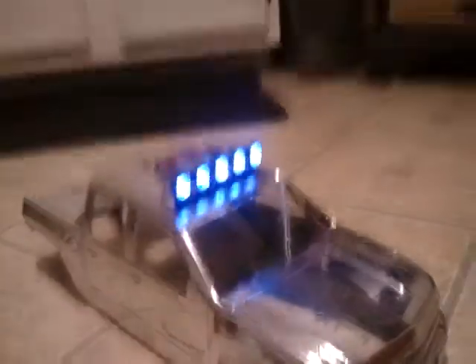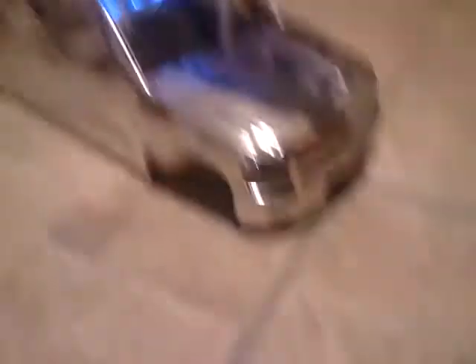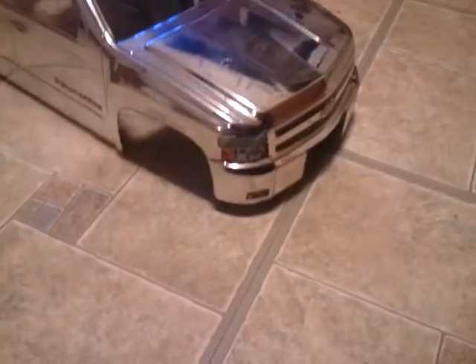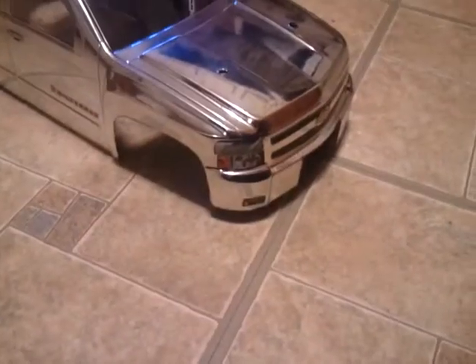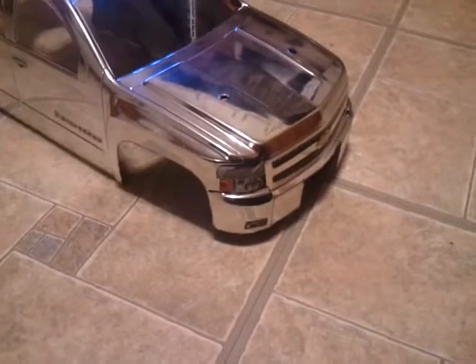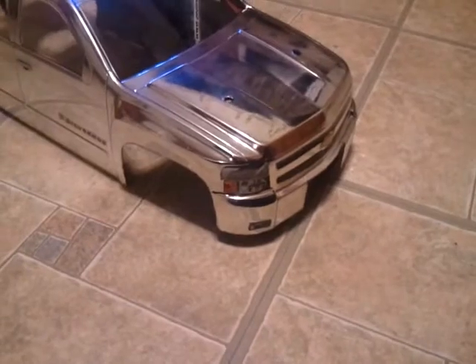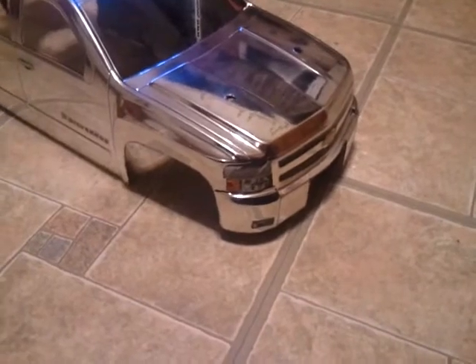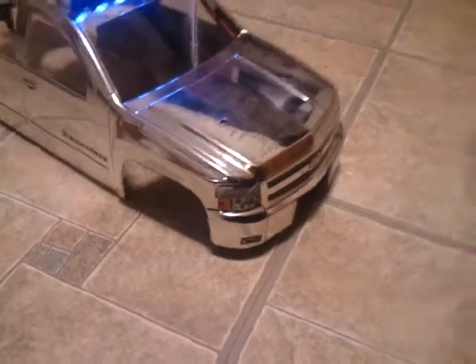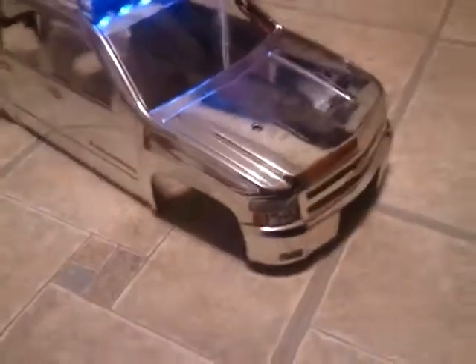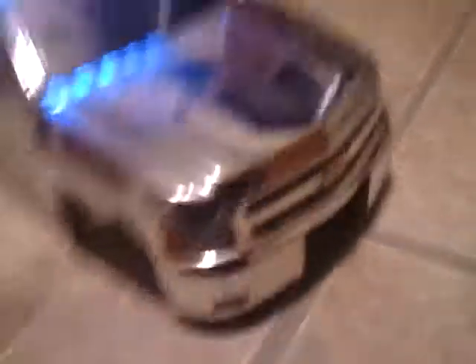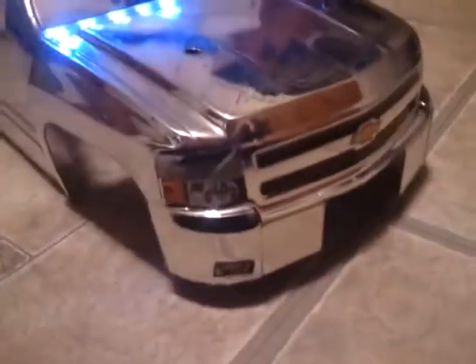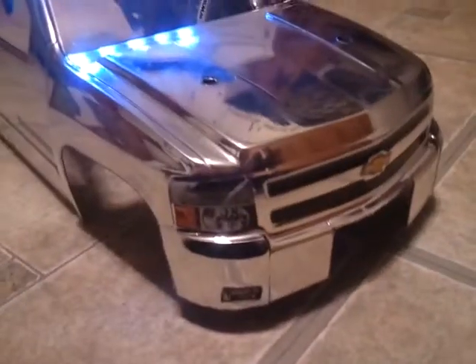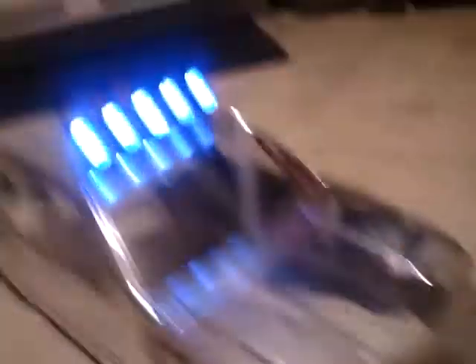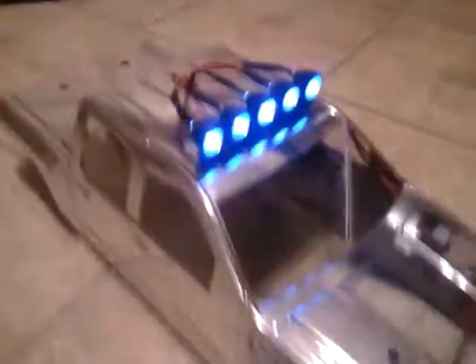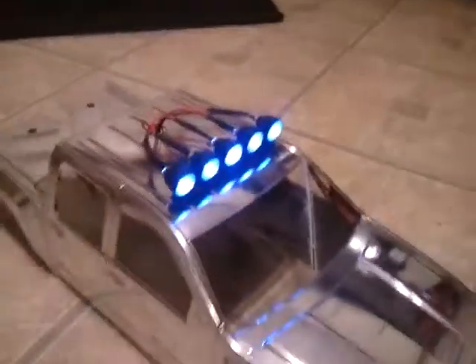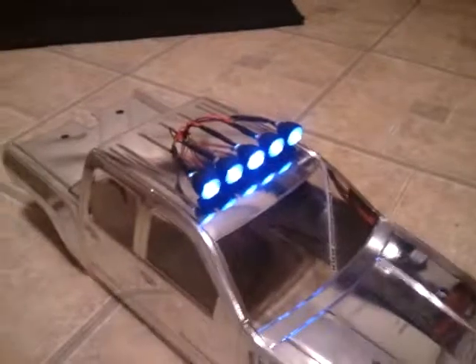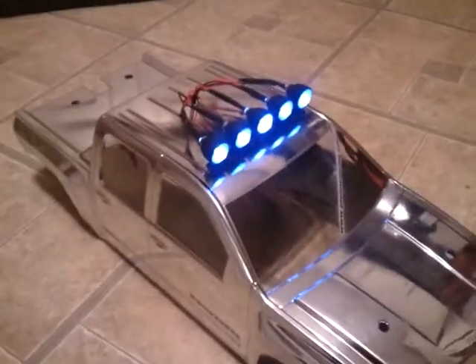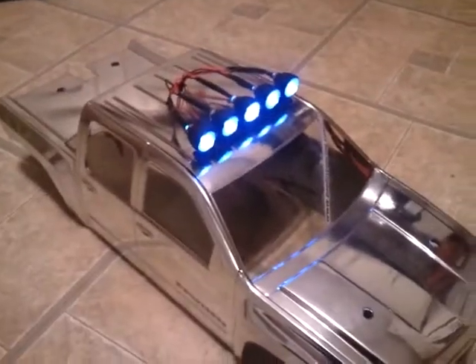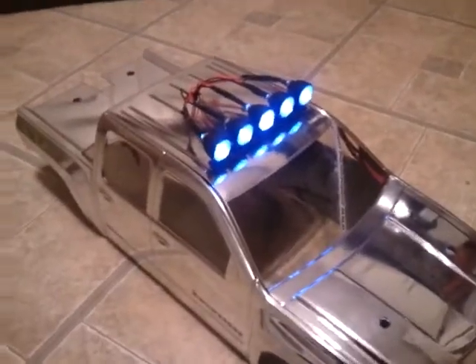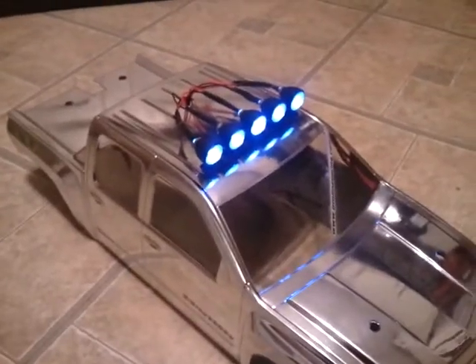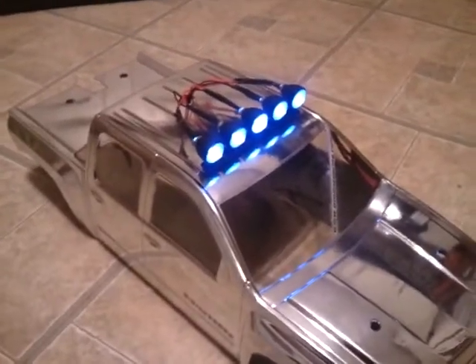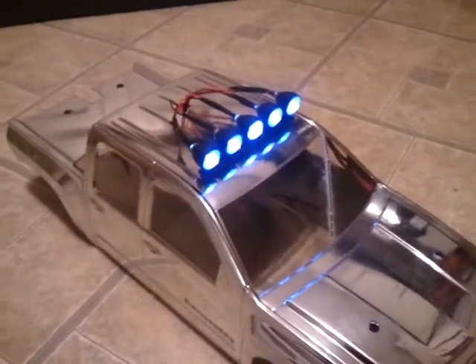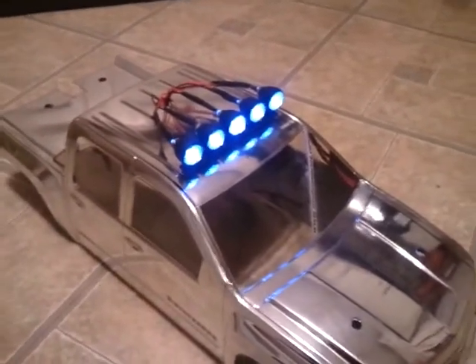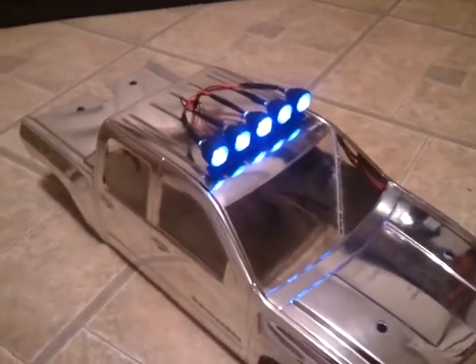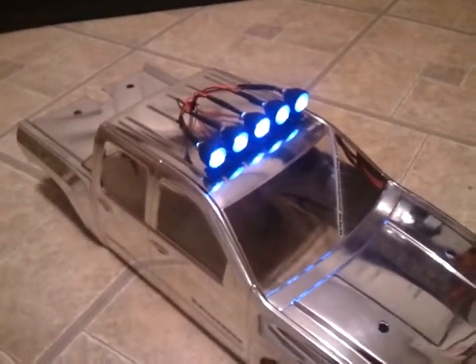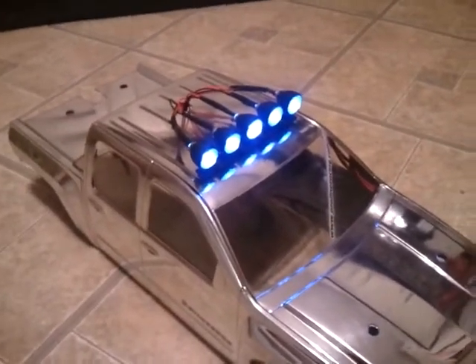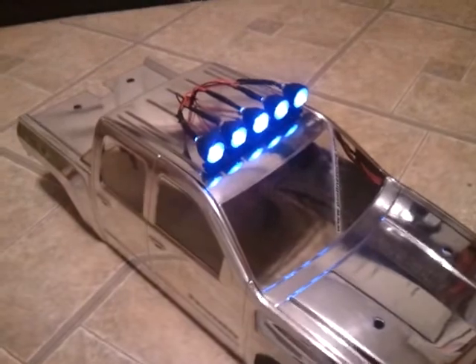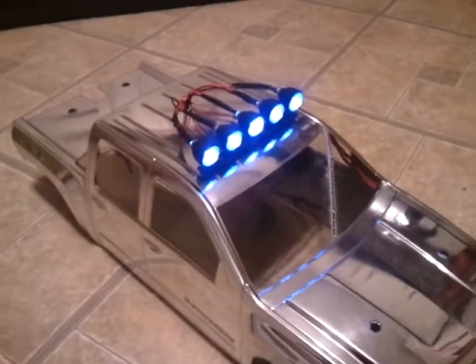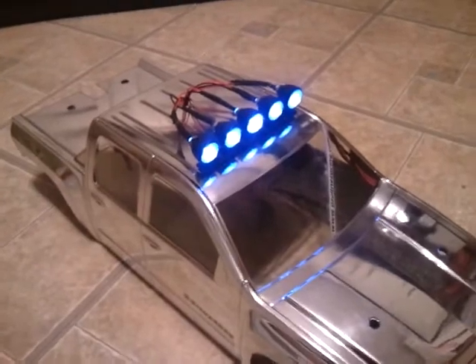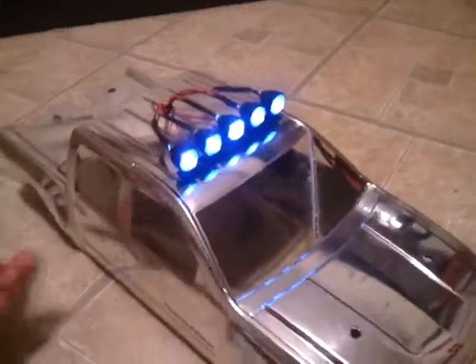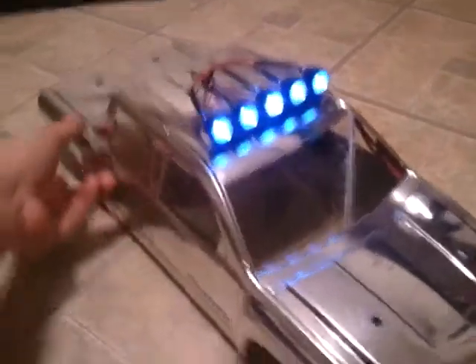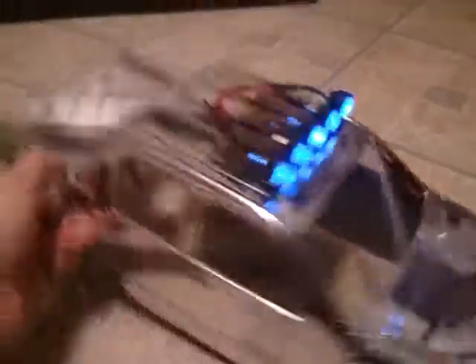I have custom headlights with light buckets you won't find anywhere else. They do not make light buckets for the Silverado. And a custom-made LED-ridden light bar from — I think it's HPI — that I put in there with a custom switch in the back.